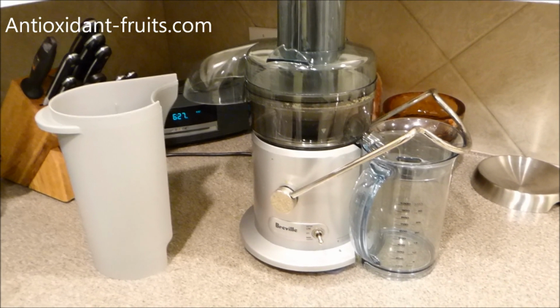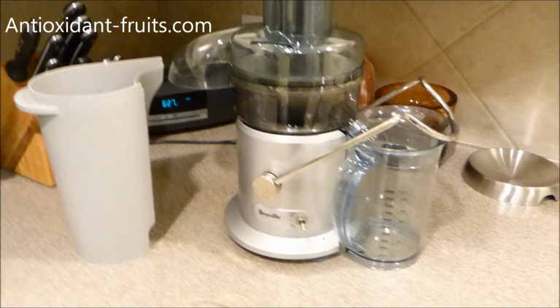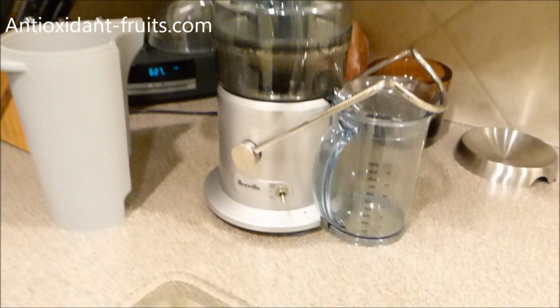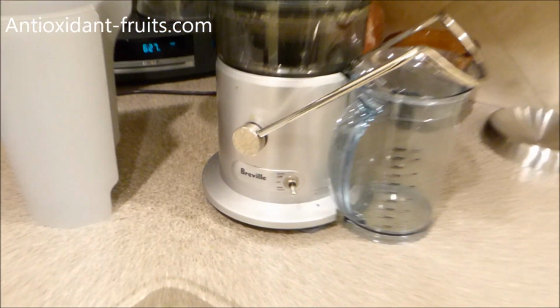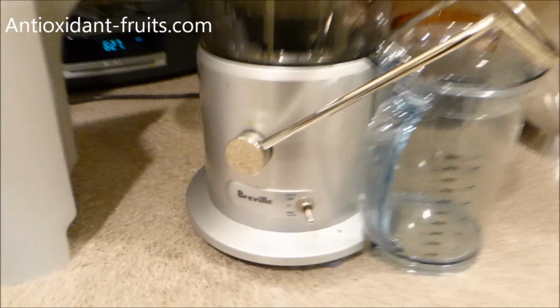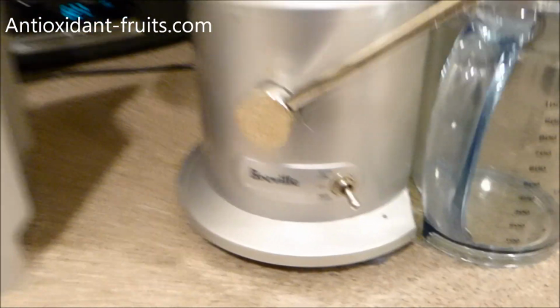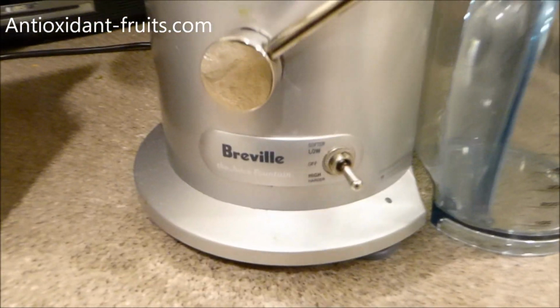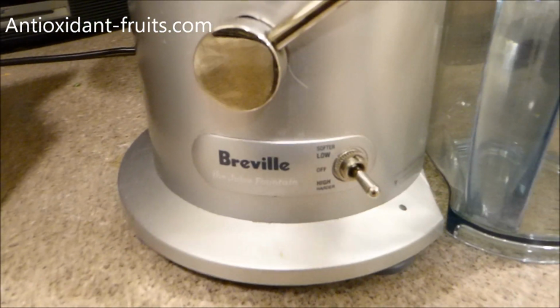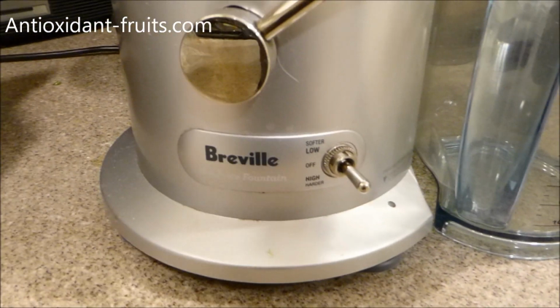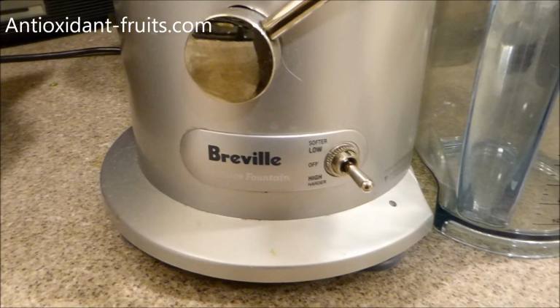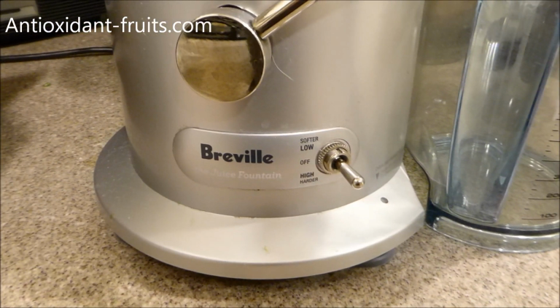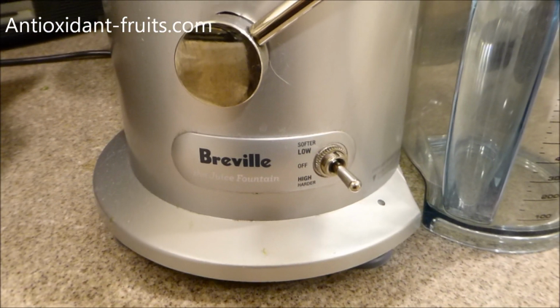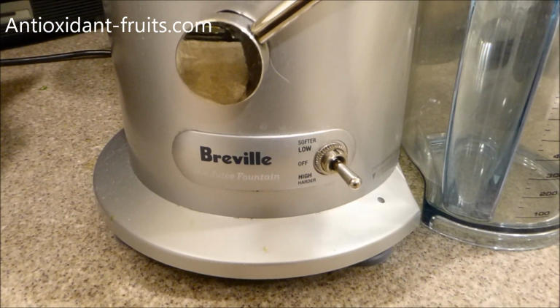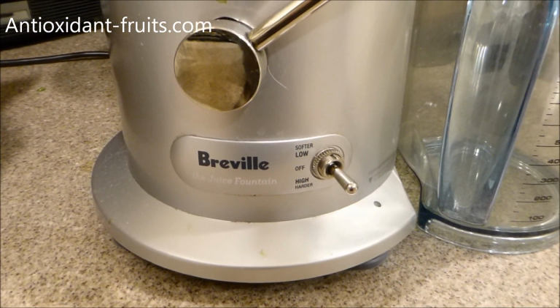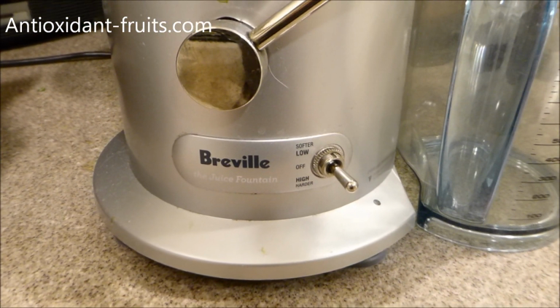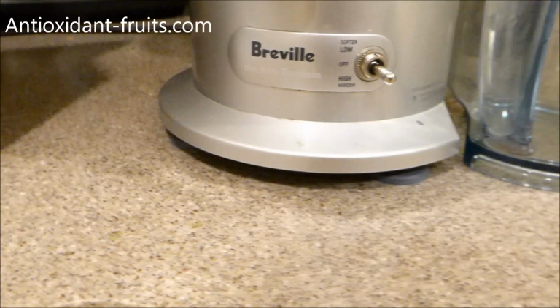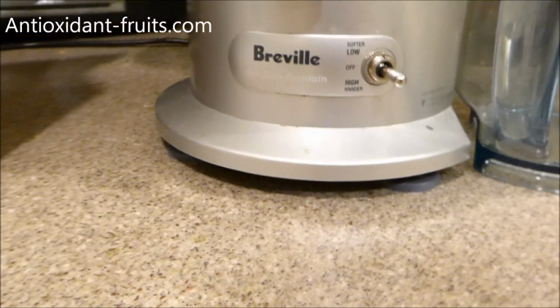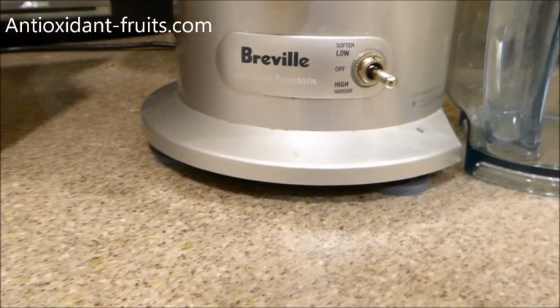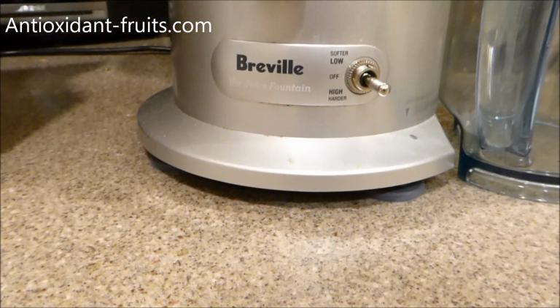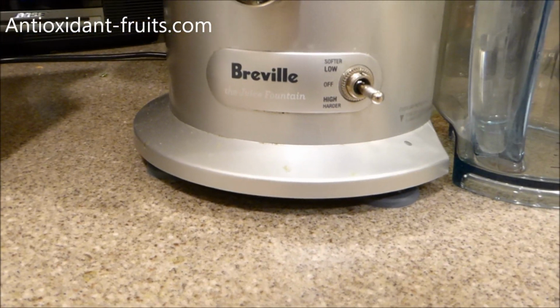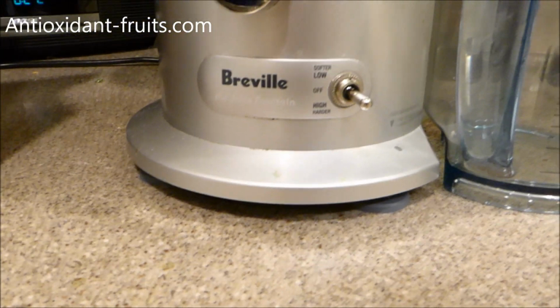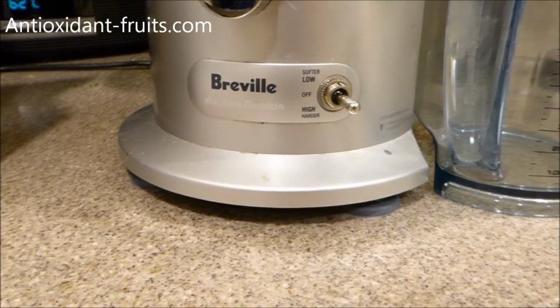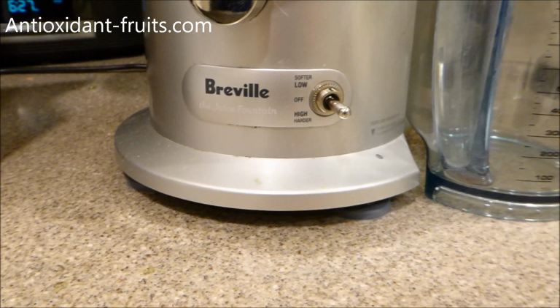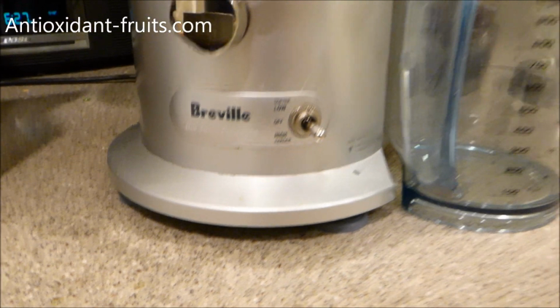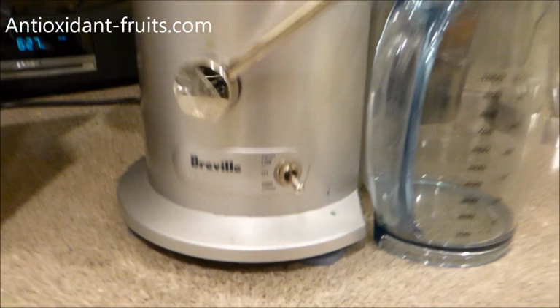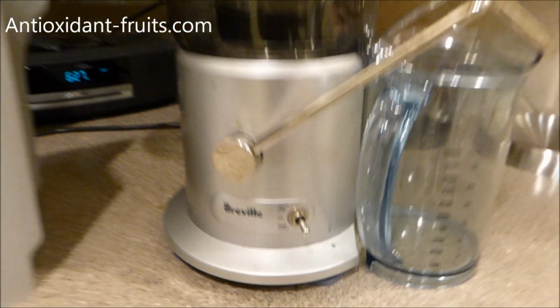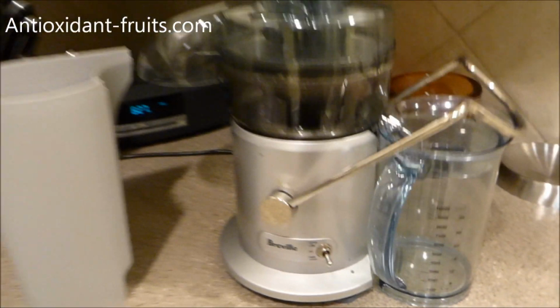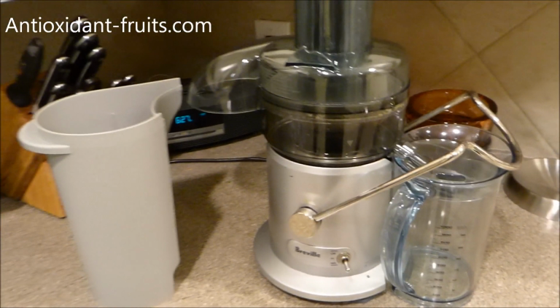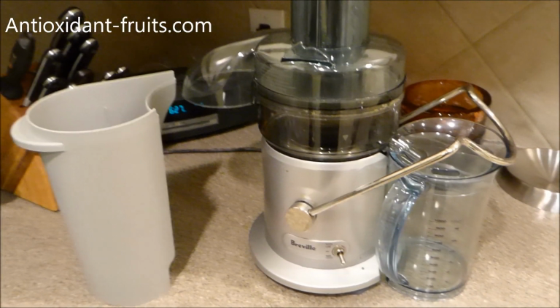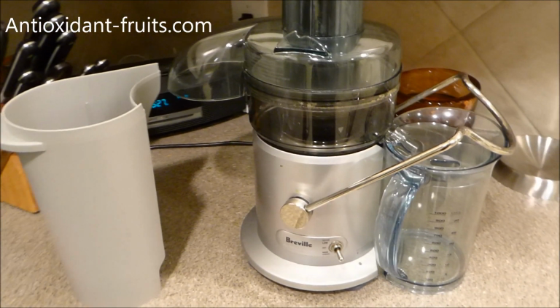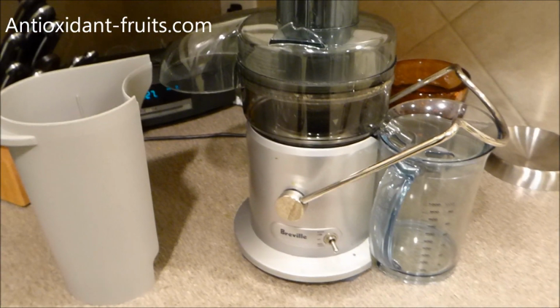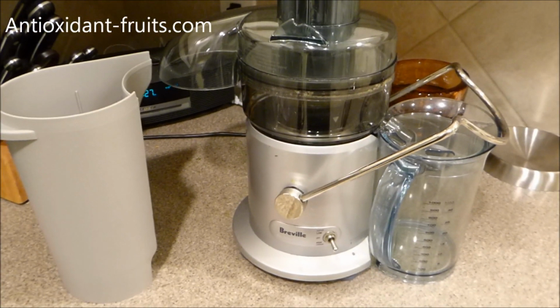So this is the juicer that he uses in the DVD. It's a Breville Juice Fountain, and I'll include a link to it in the About section below.